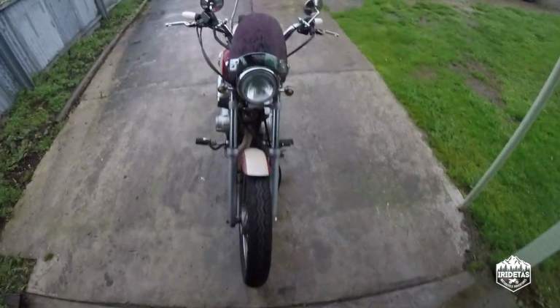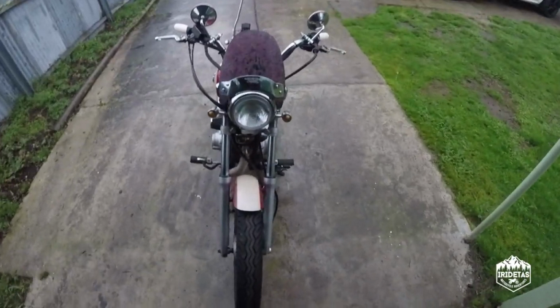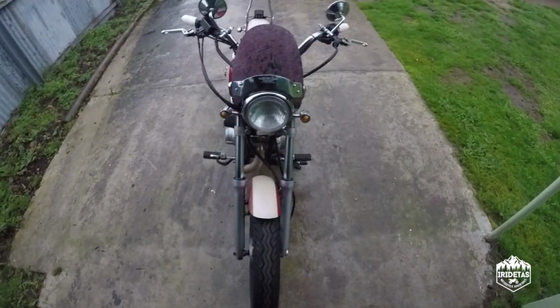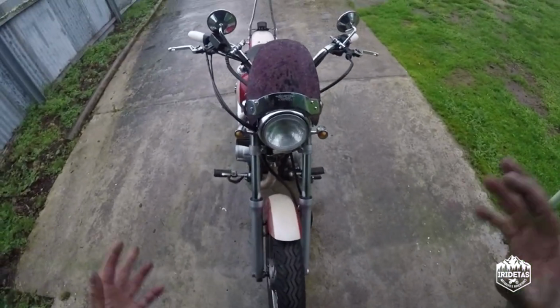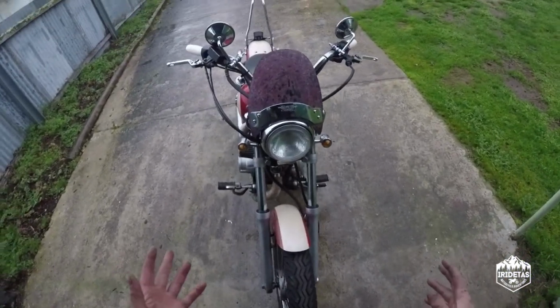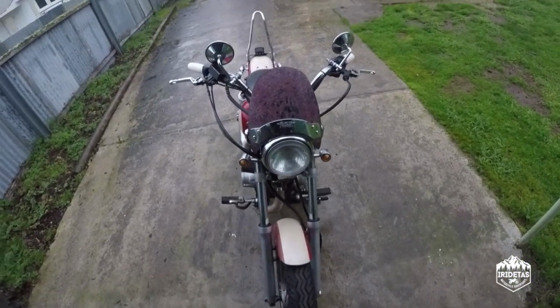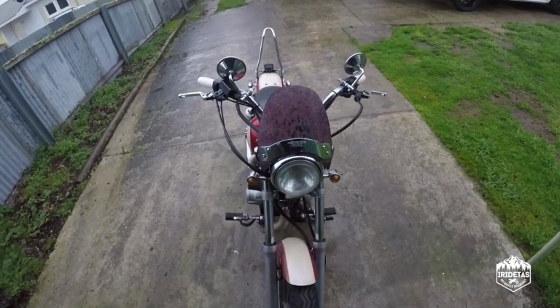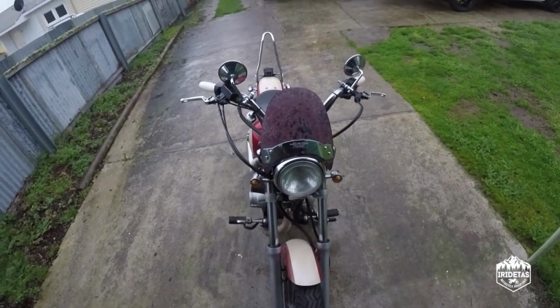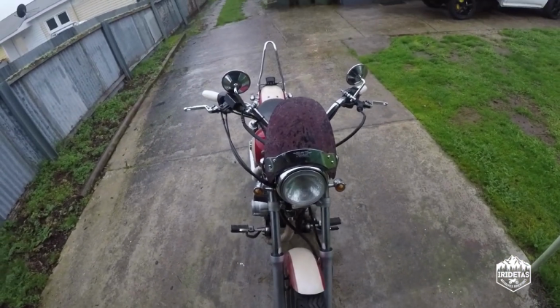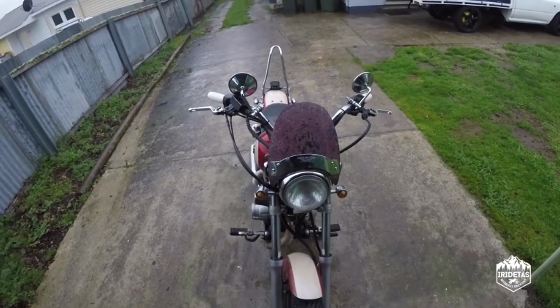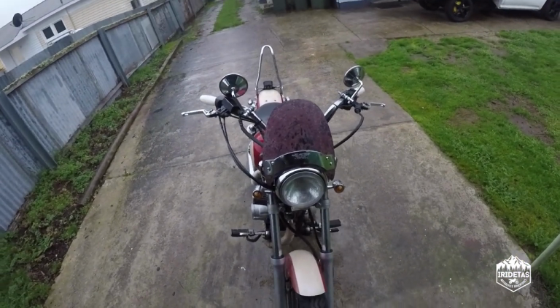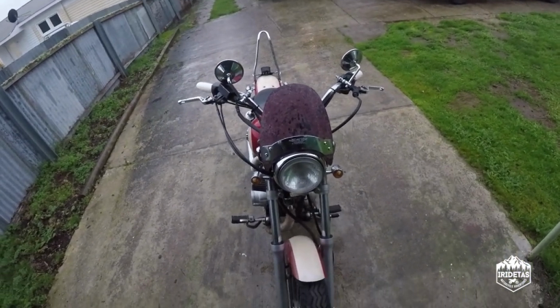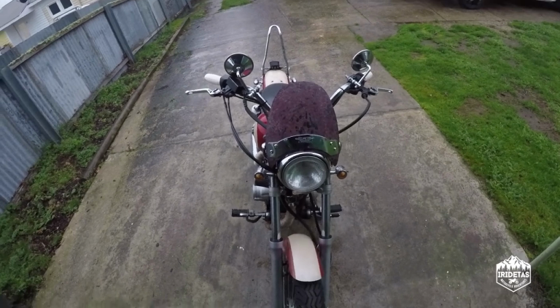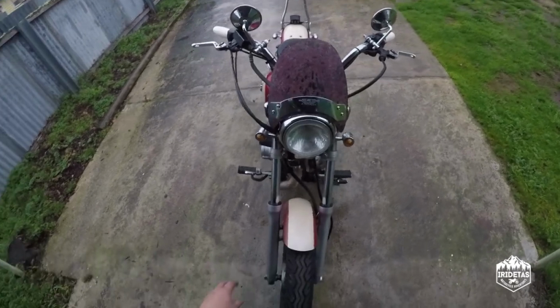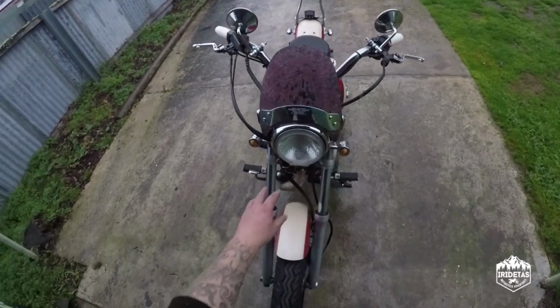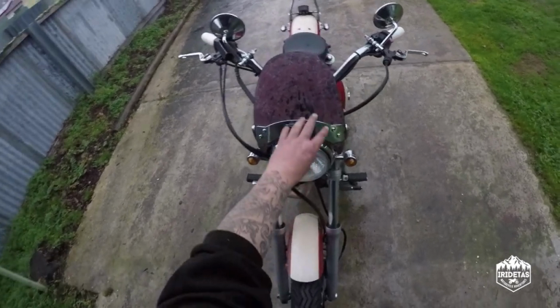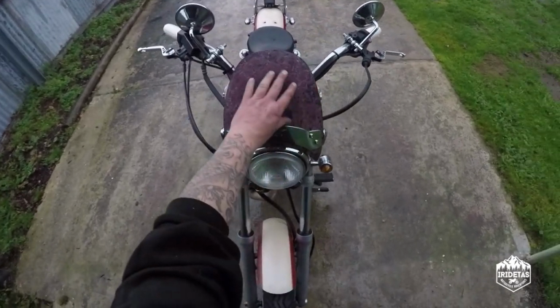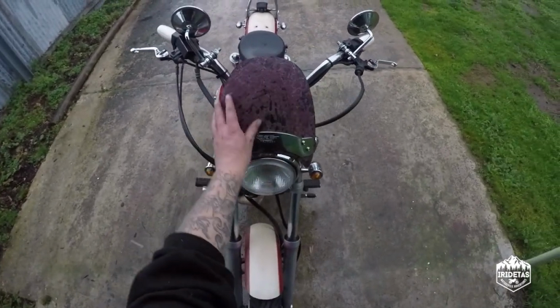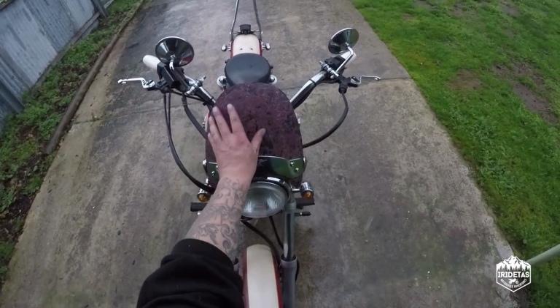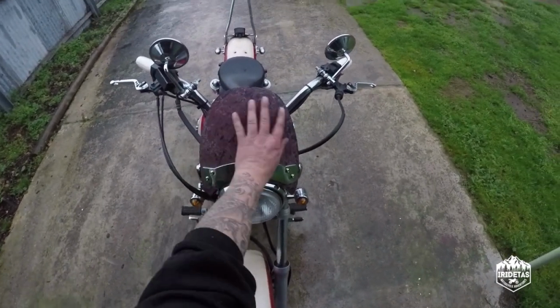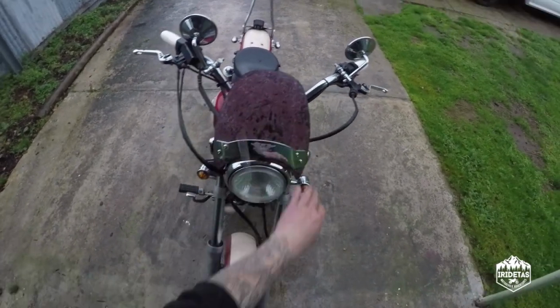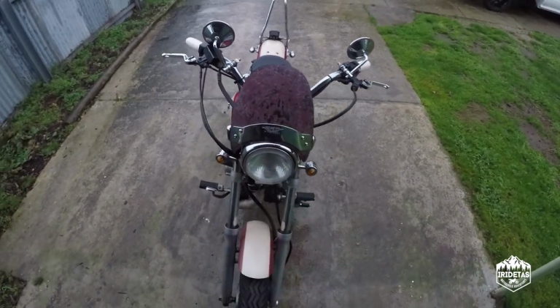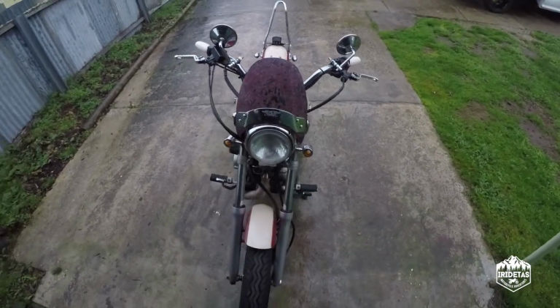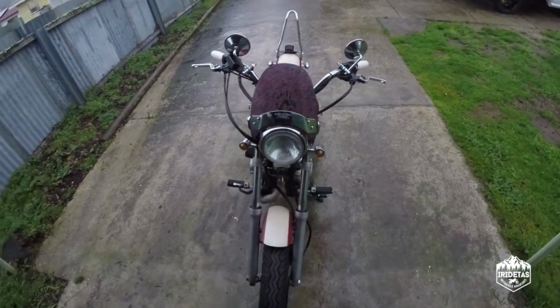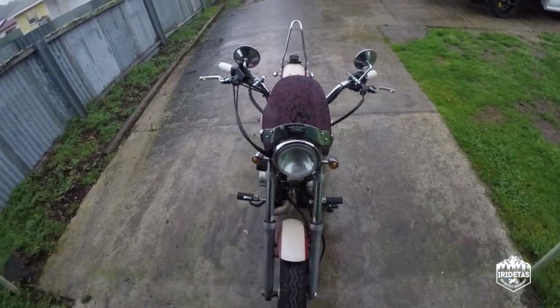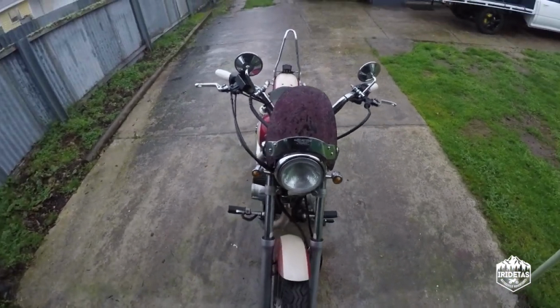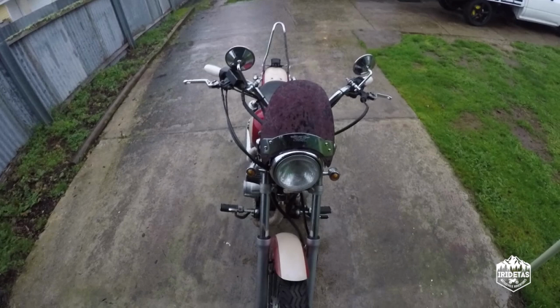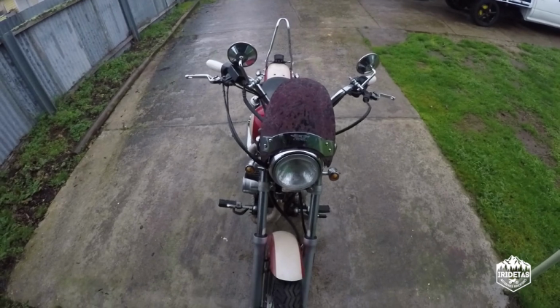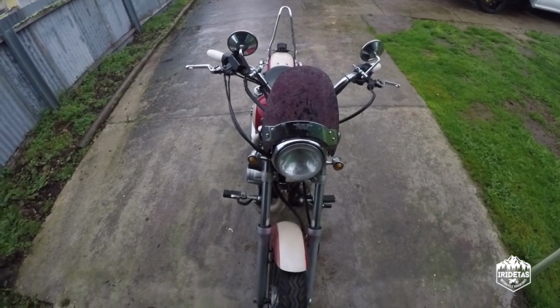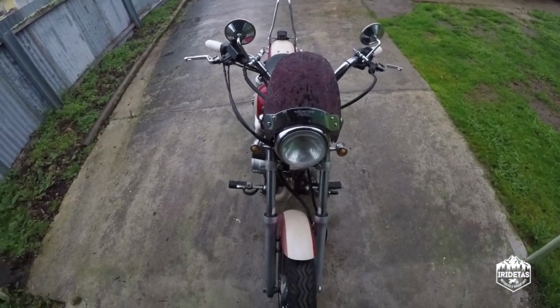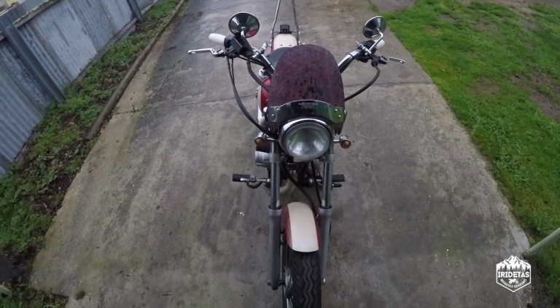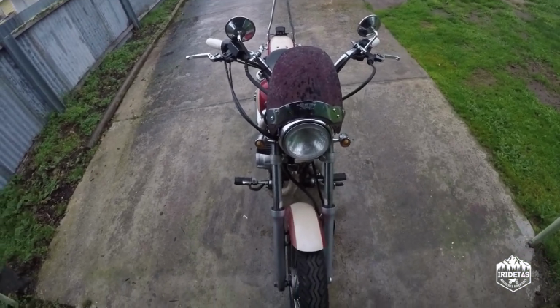So guys, there is the fly screen installed. You can see the textured patina look that I managed to achieve through several layers of paint and sanding.